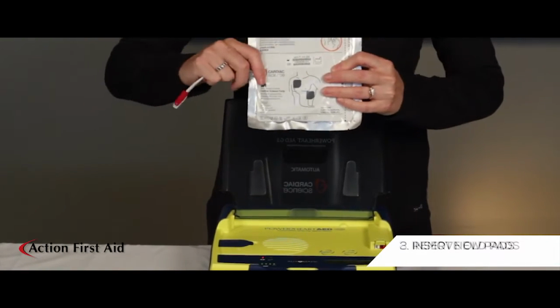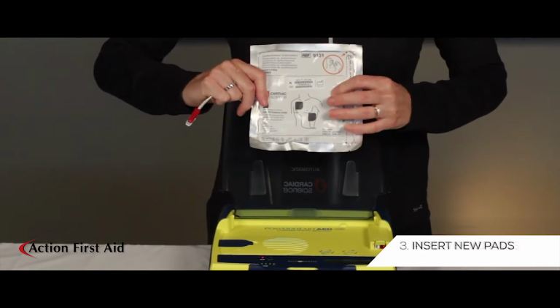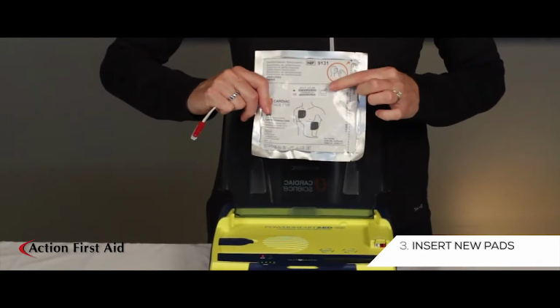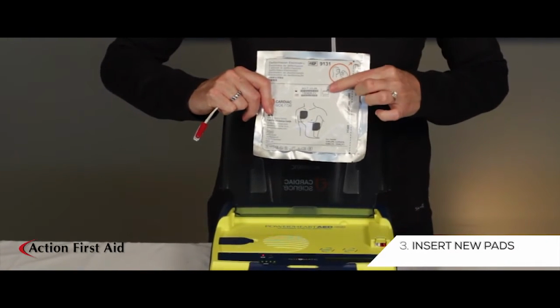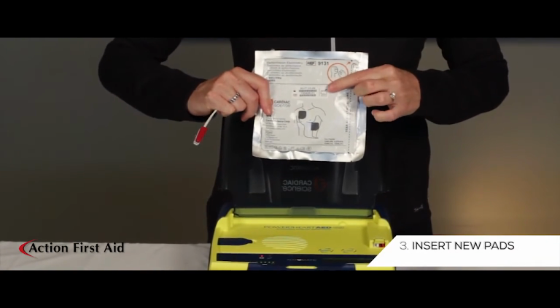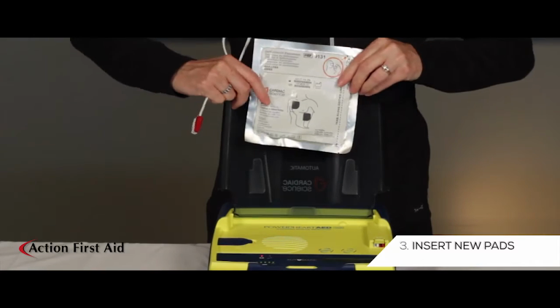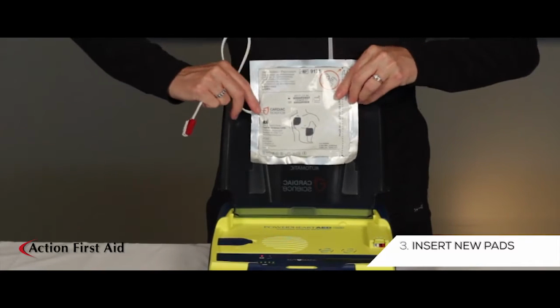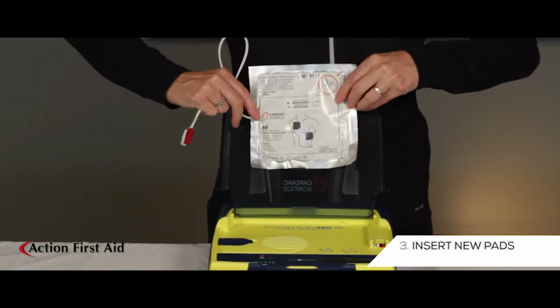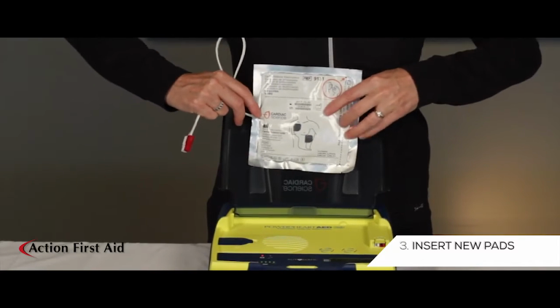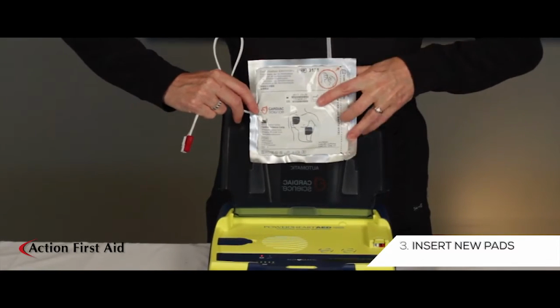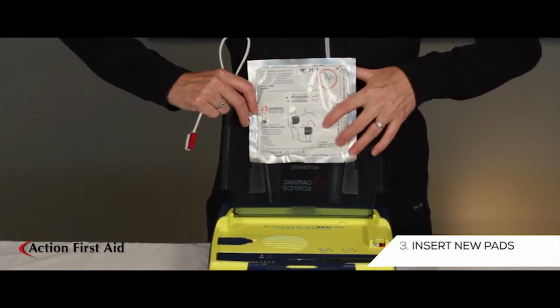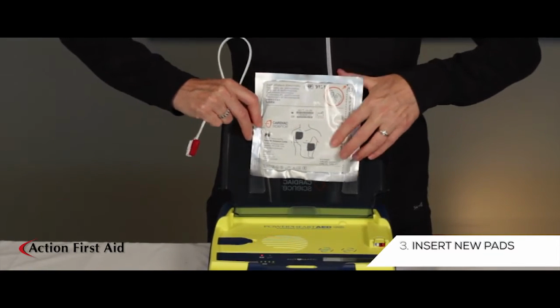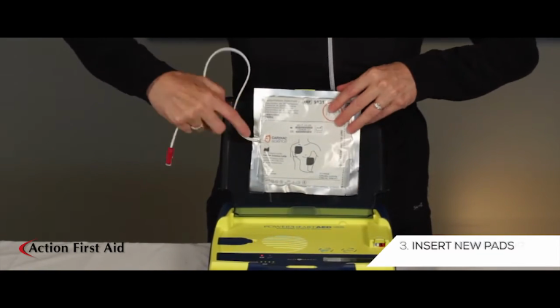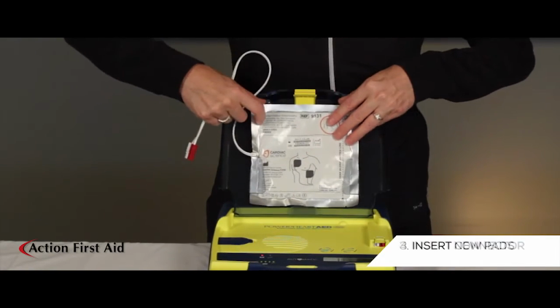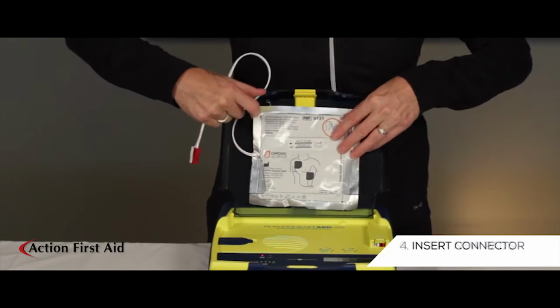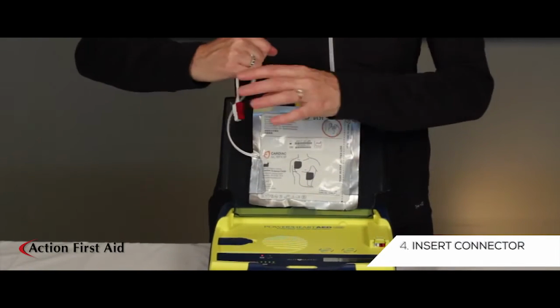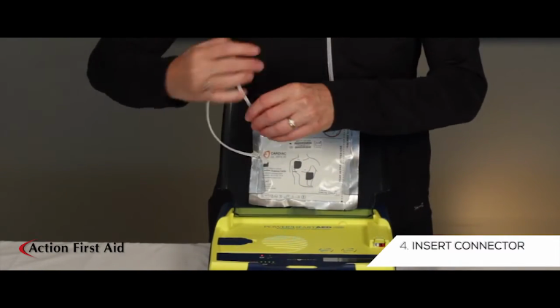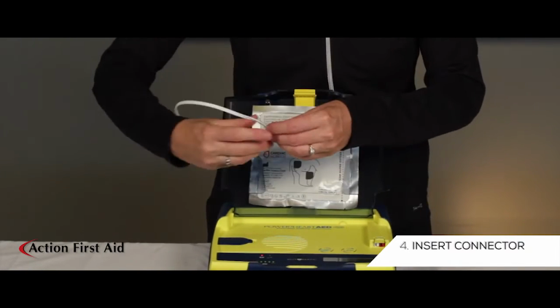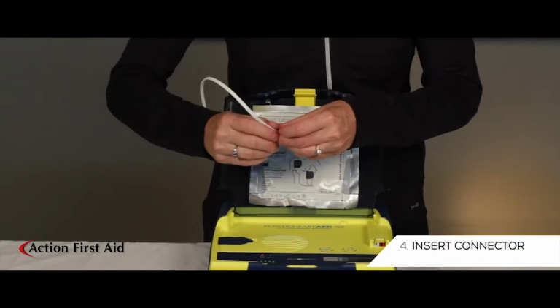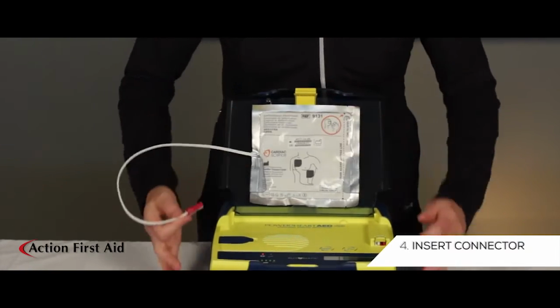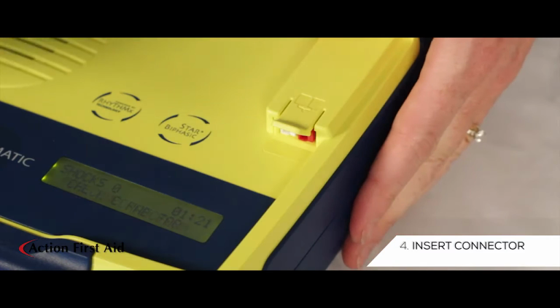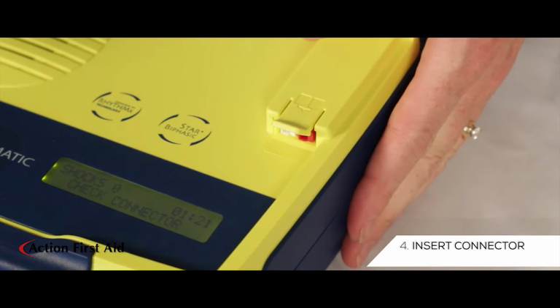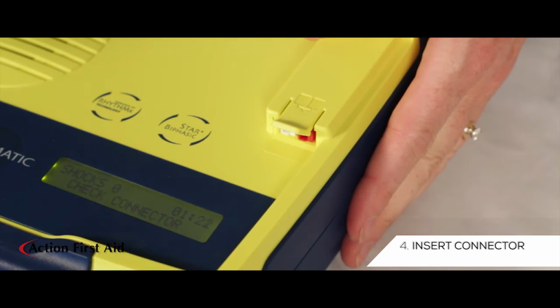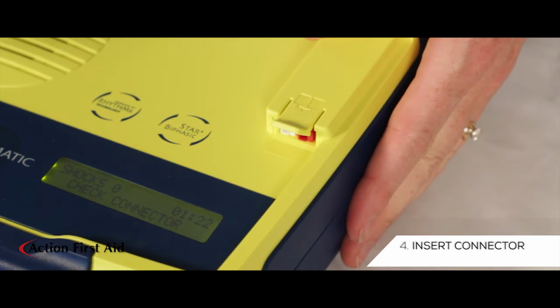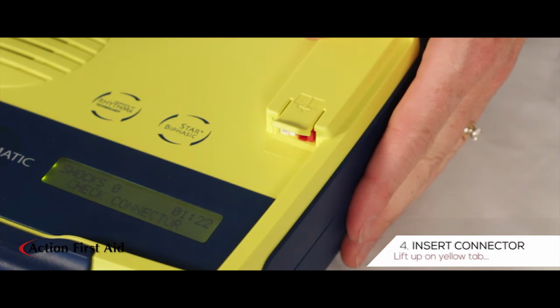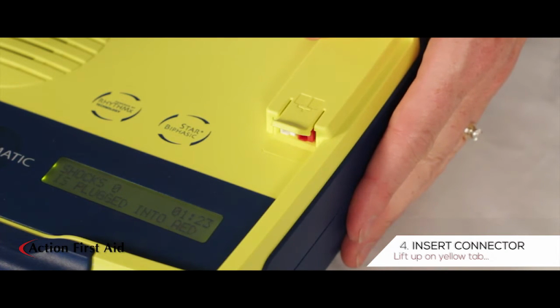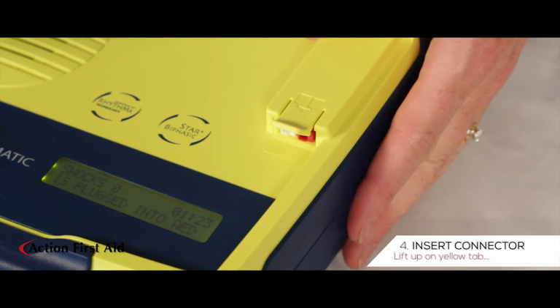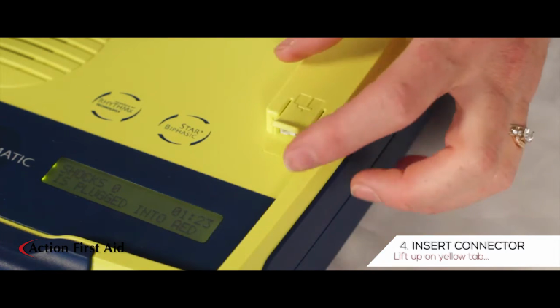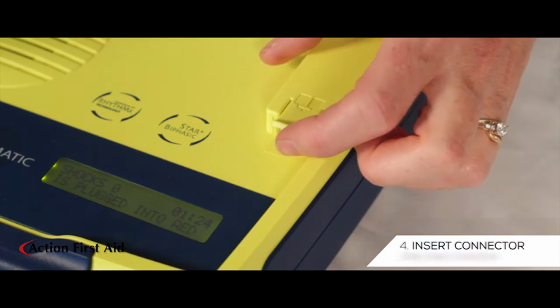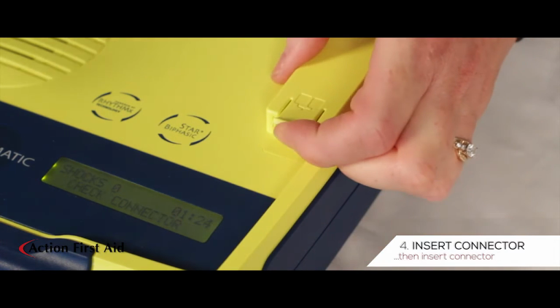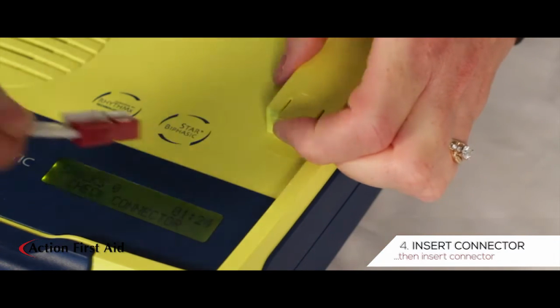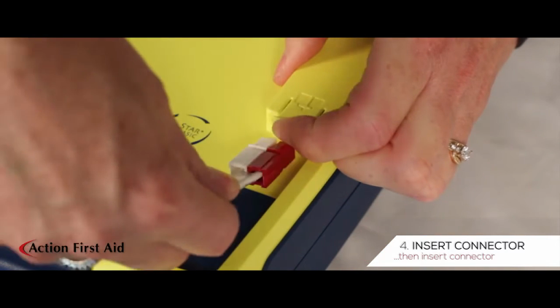Insert the new pads into the lid of the AED and insert the connector. Remember to lift the yellow tab to insert the connector.